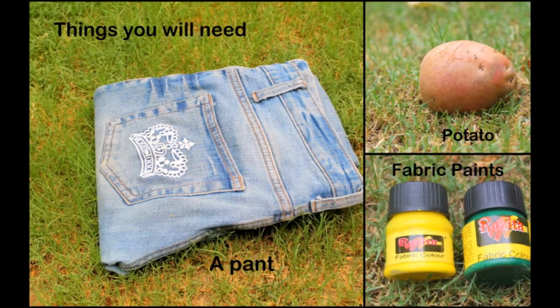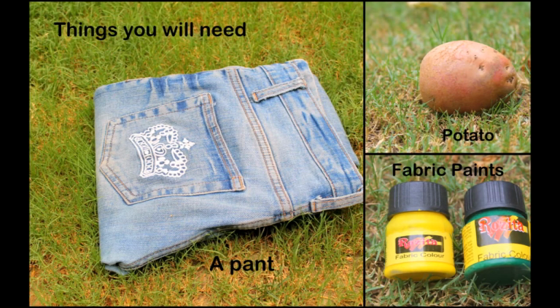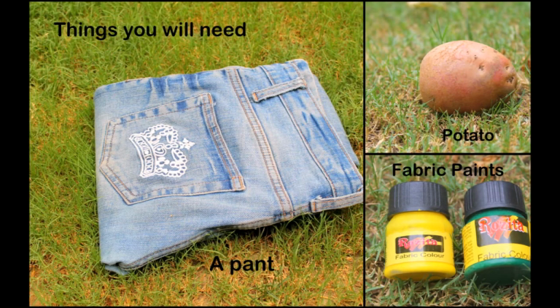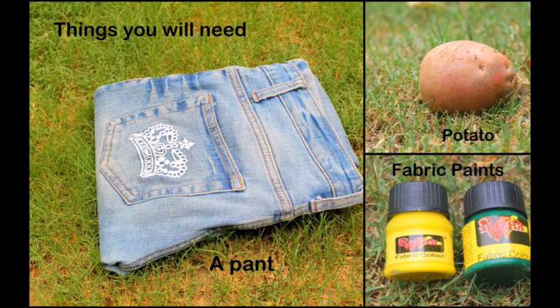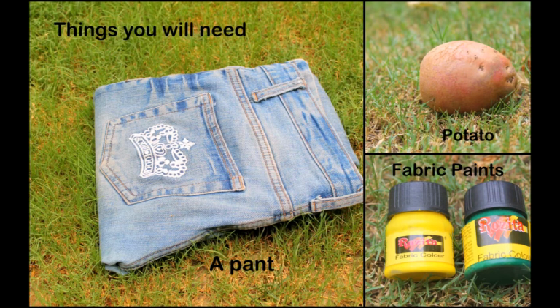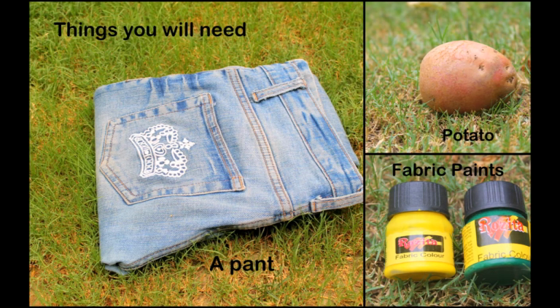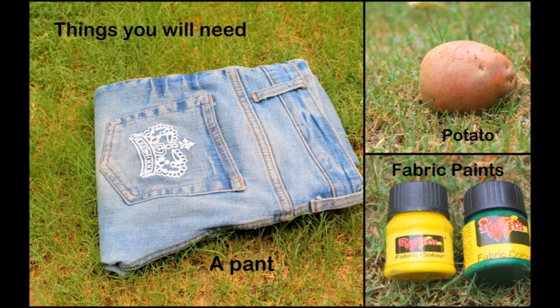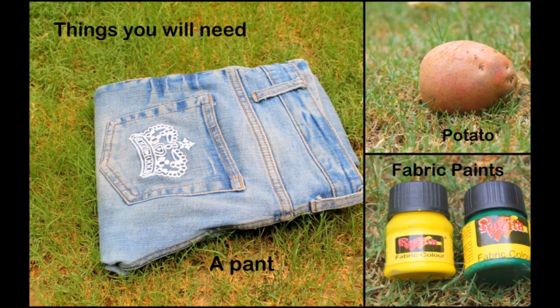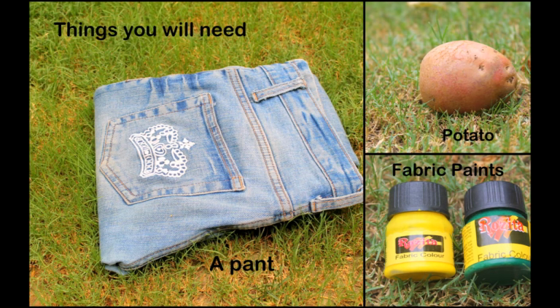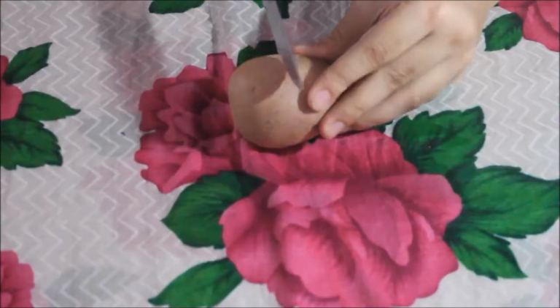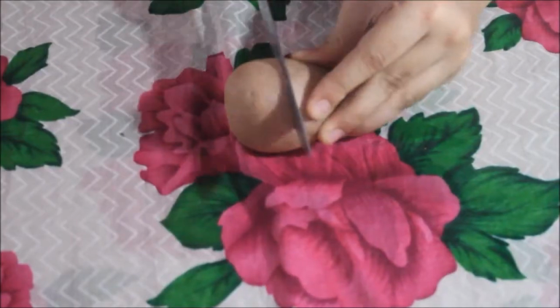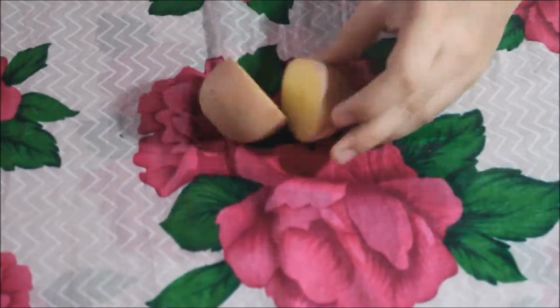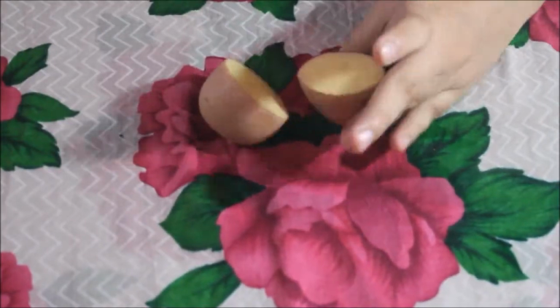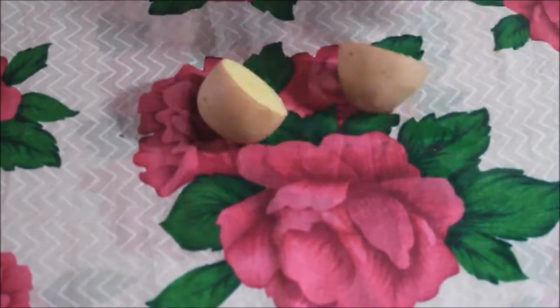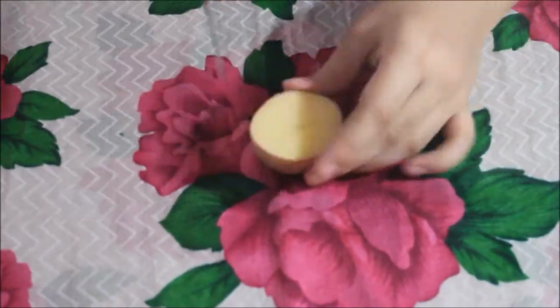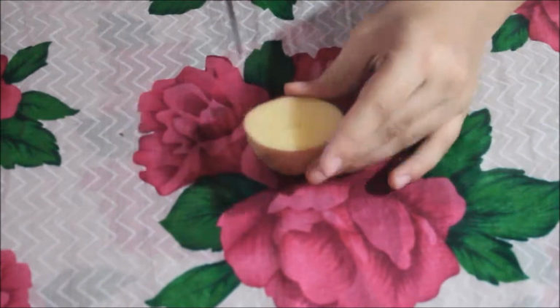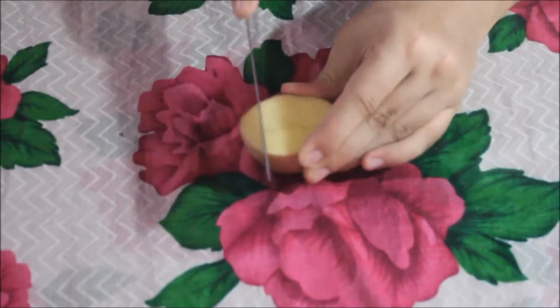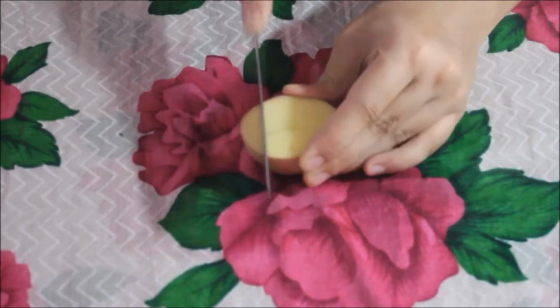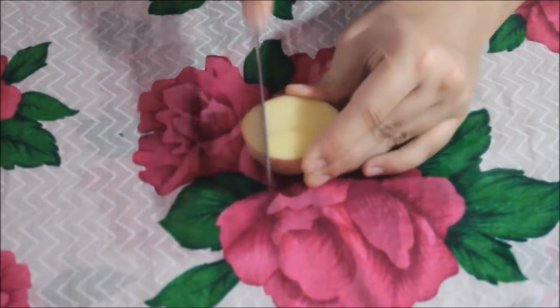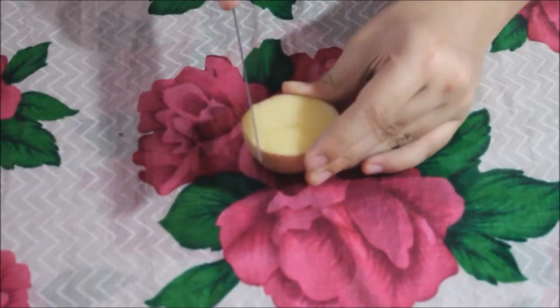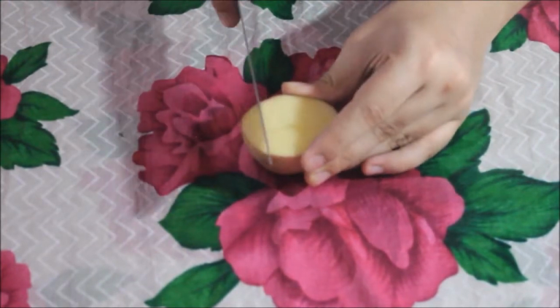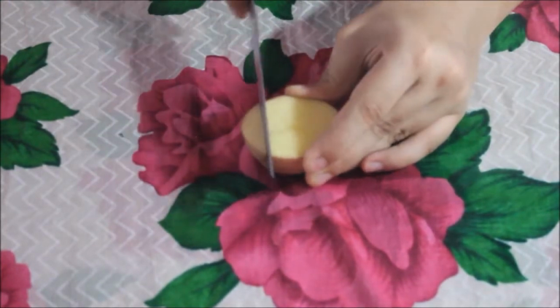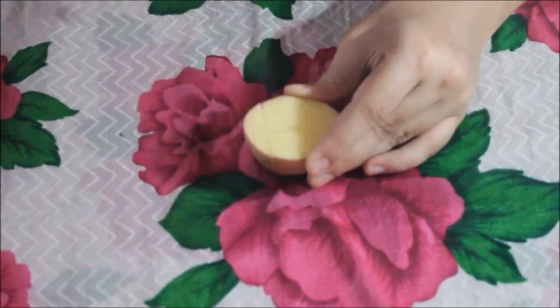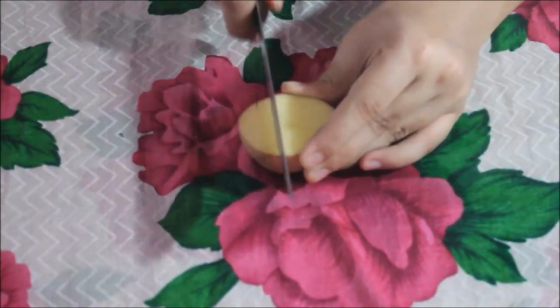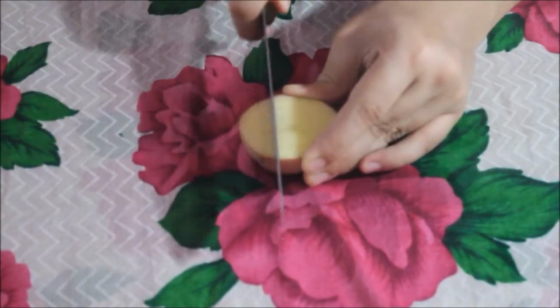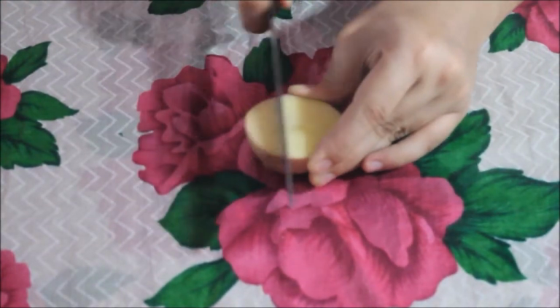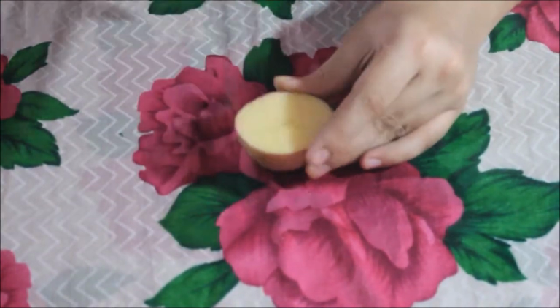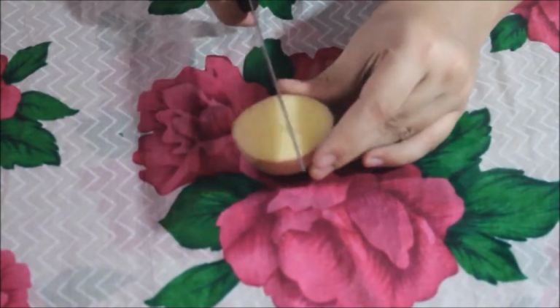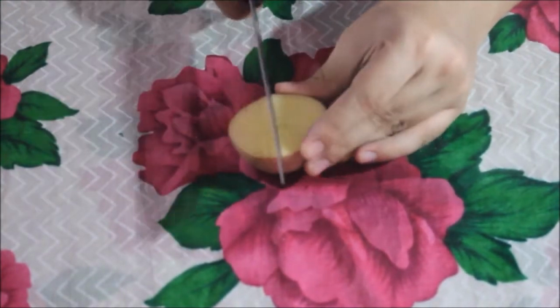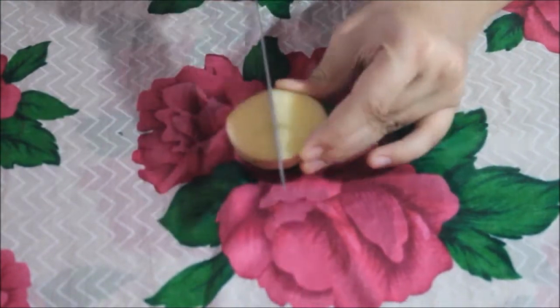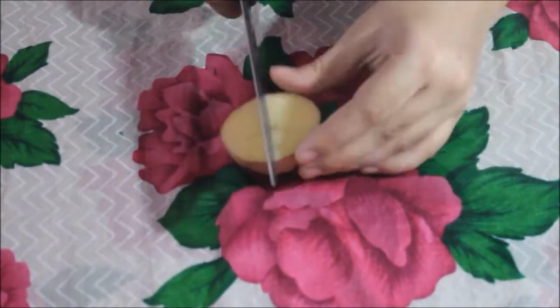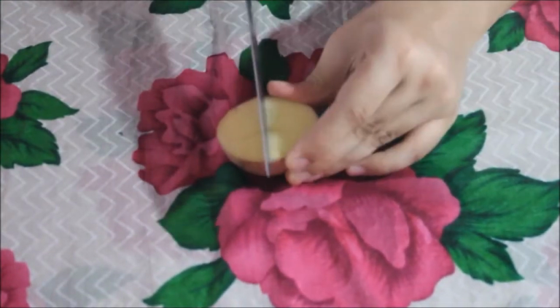The things you will need are a pant, fabric paints, and a potato. Cut your potato in half and just make vertical and horizontal cuts with your knife on your potato like I'm doing here.